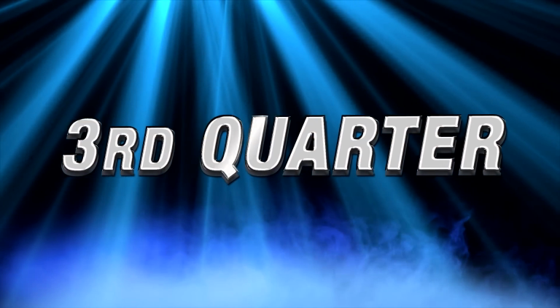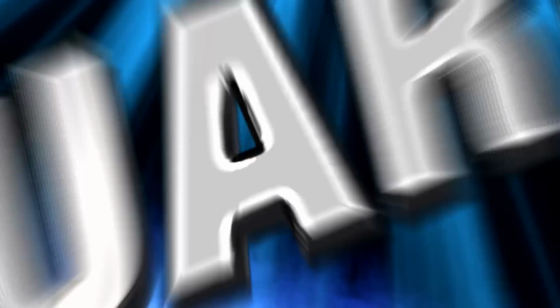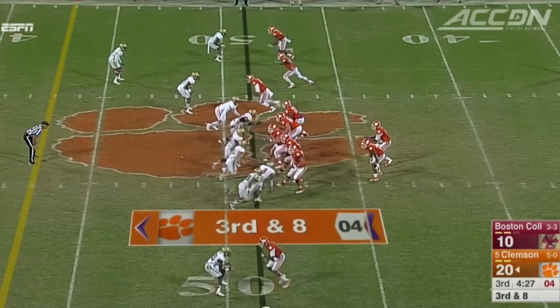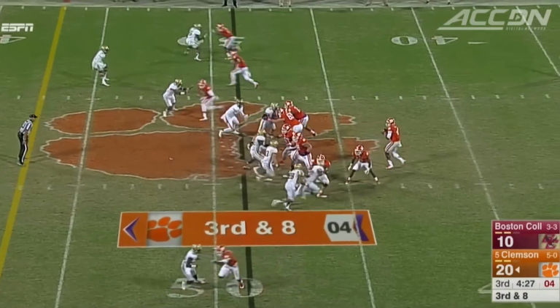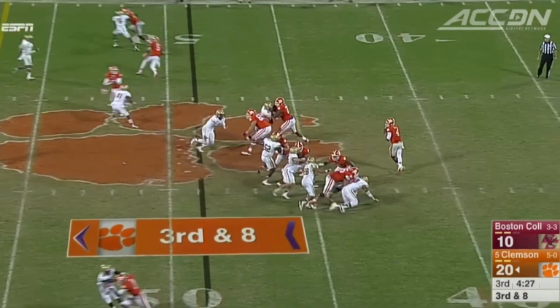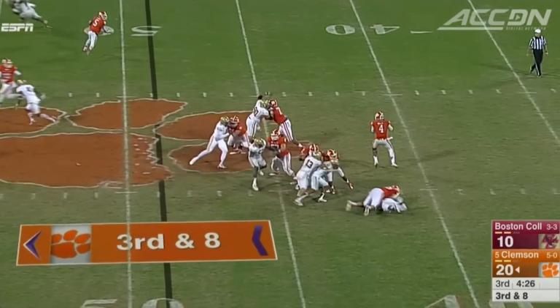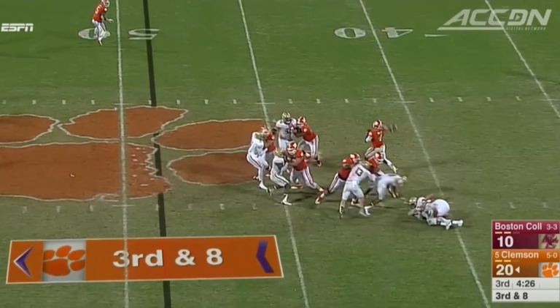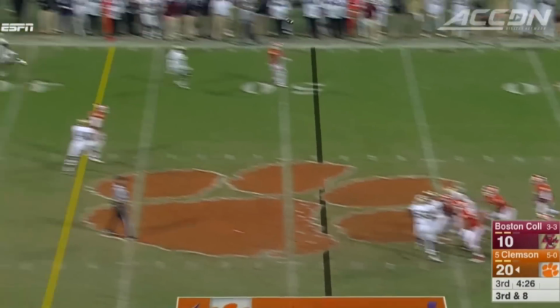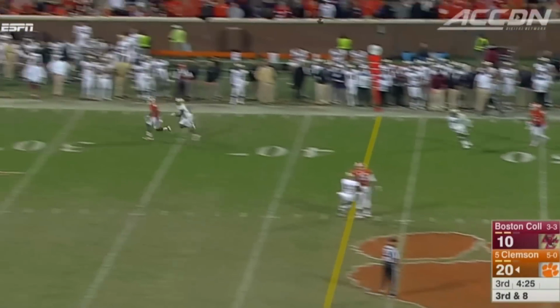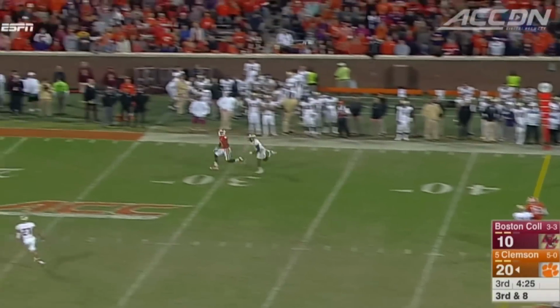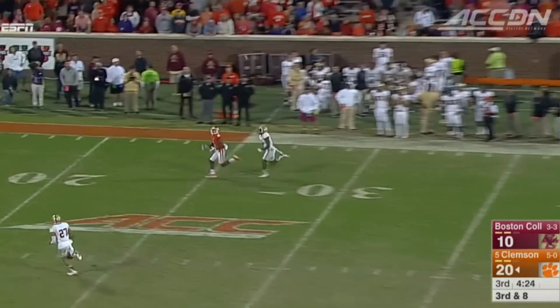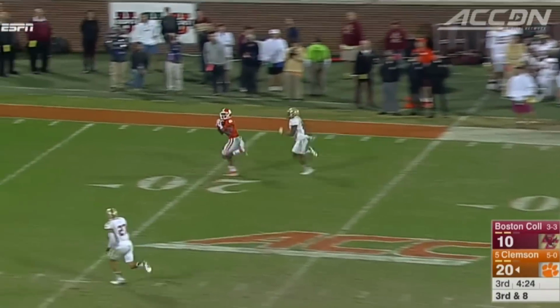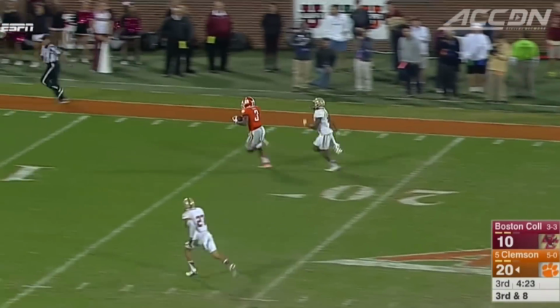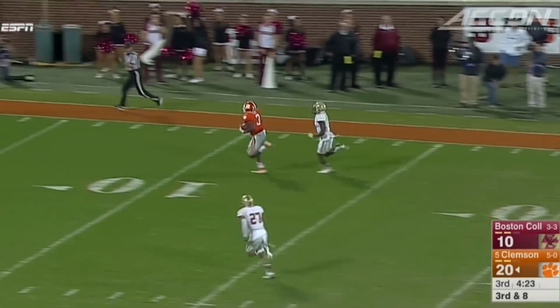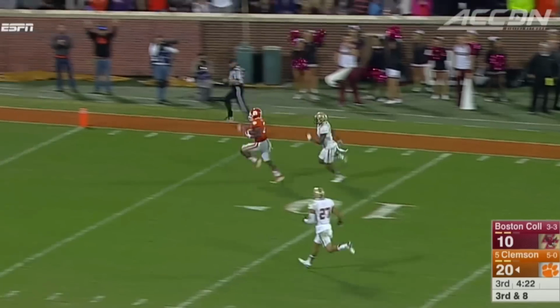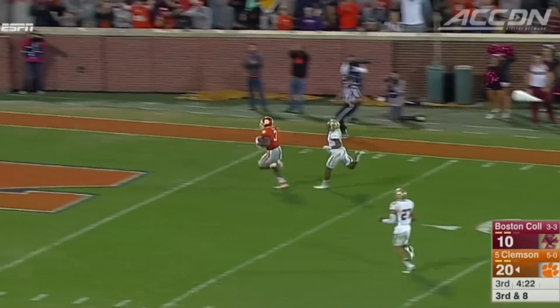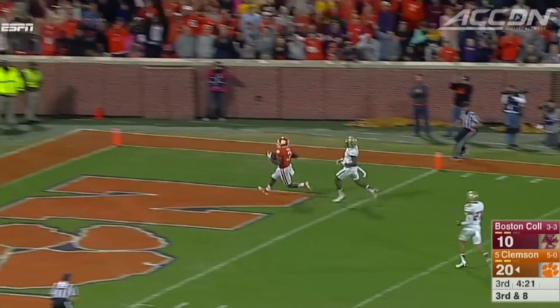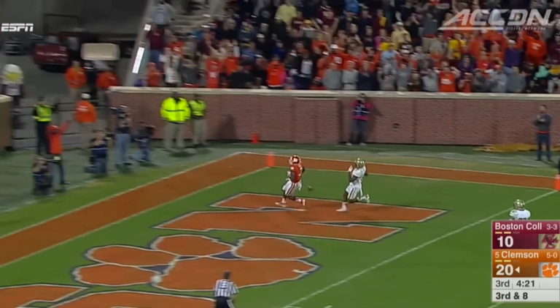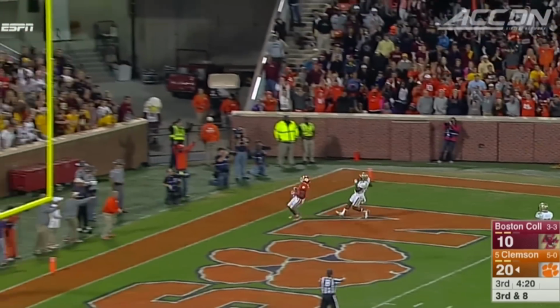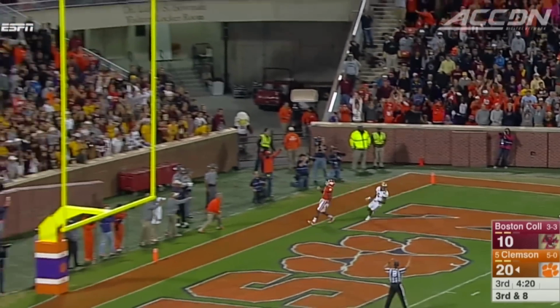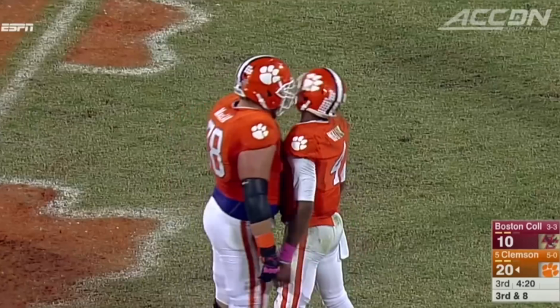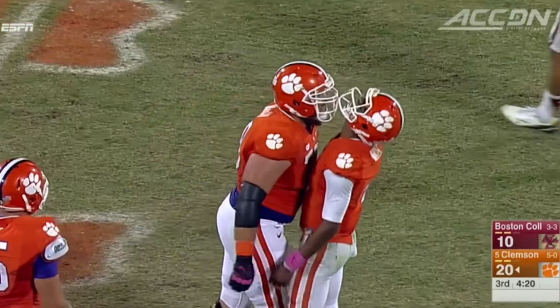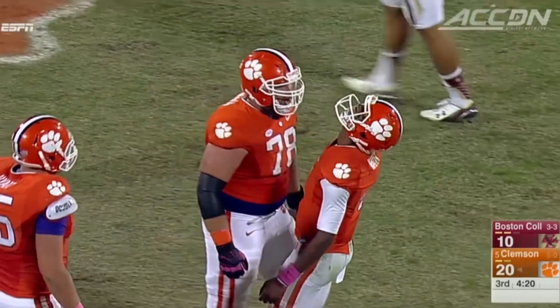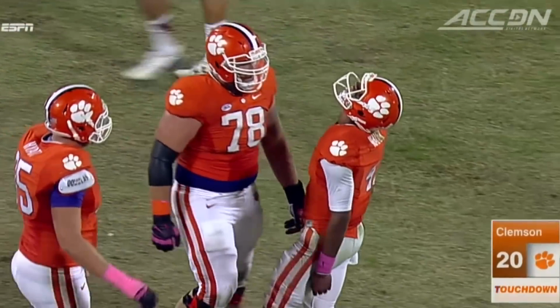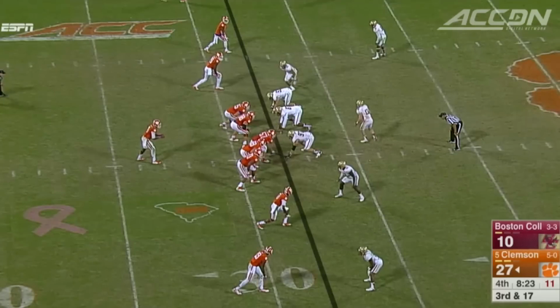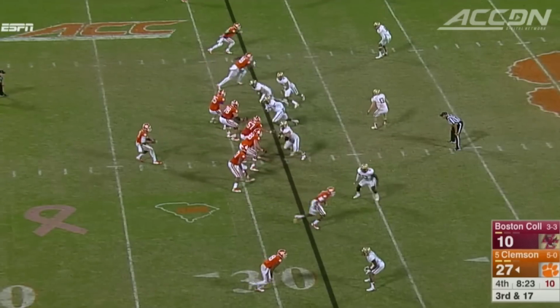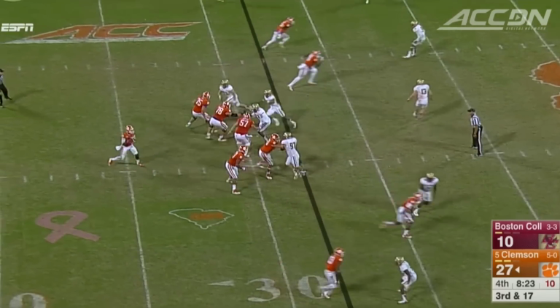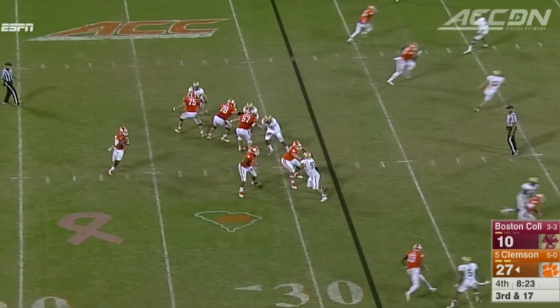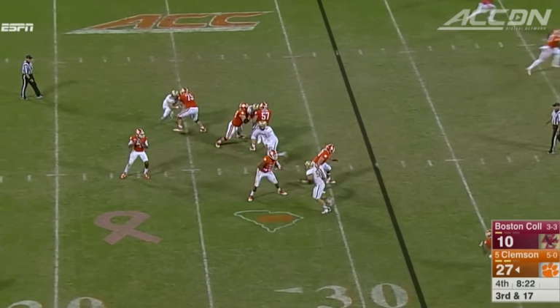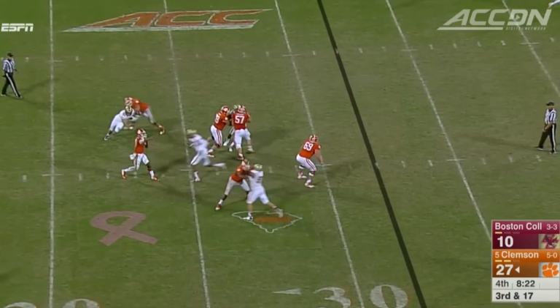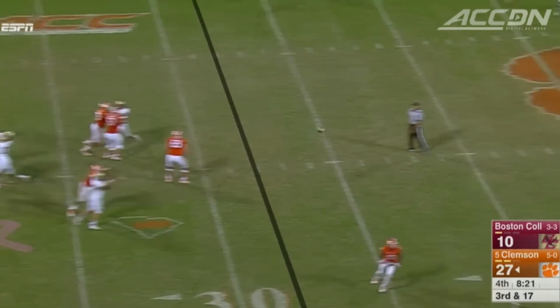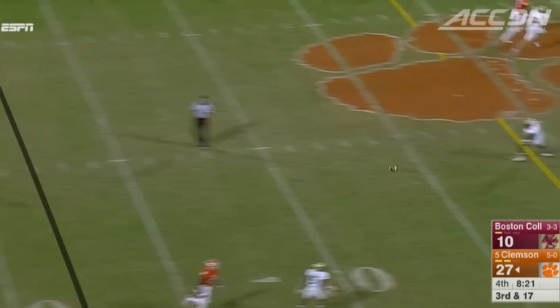Third quarter — Watson to Scott, a 33-yard pickup. Then three plays later, the same combo again, this time 51 yards for the touchdown. Scott finishes with 10 catches, 162 yards, and the touchdown. Clemson leads 27-10.